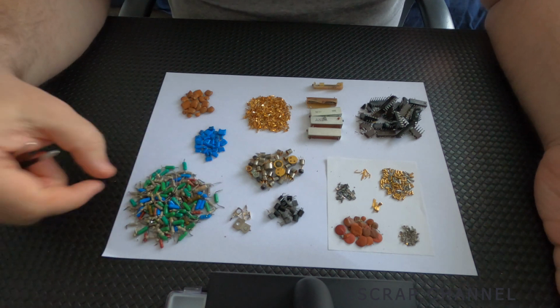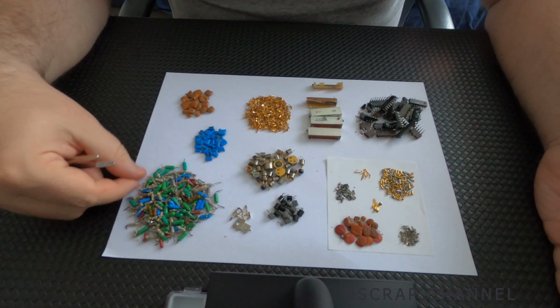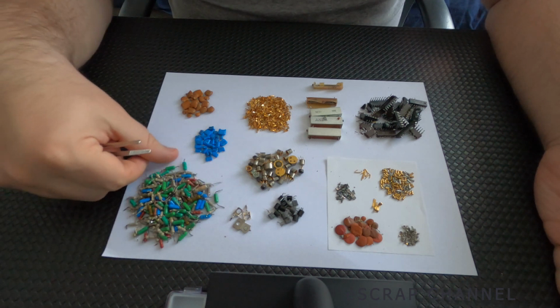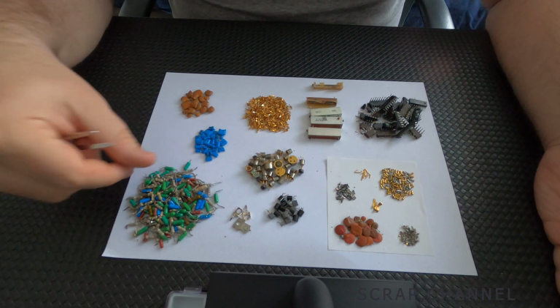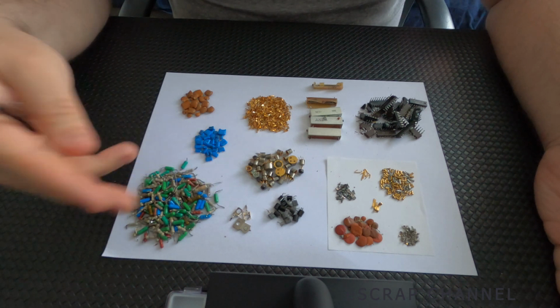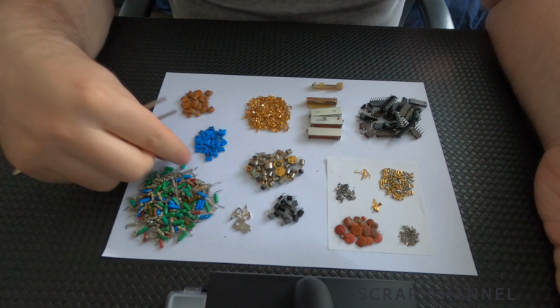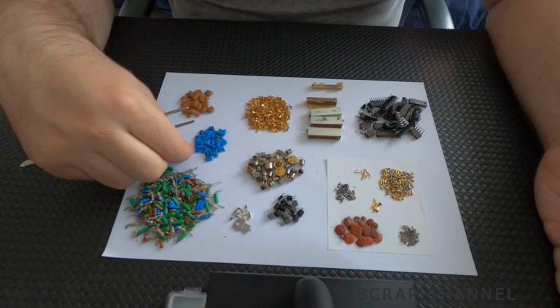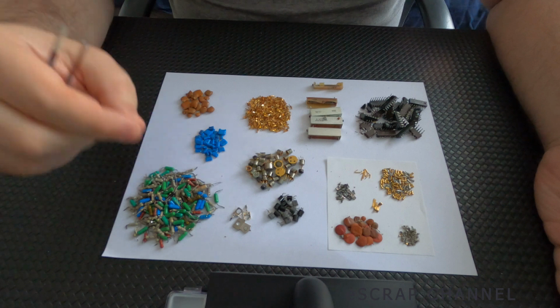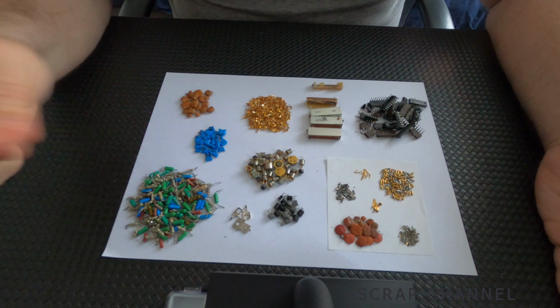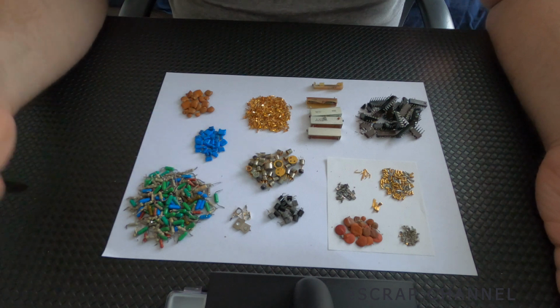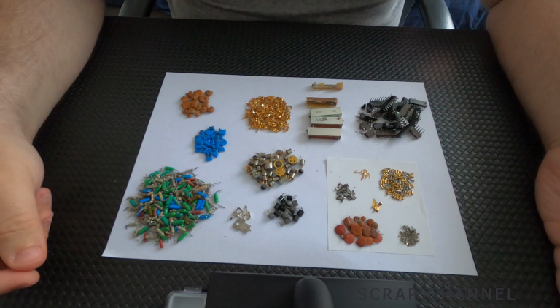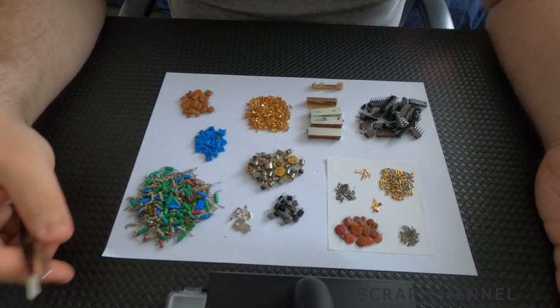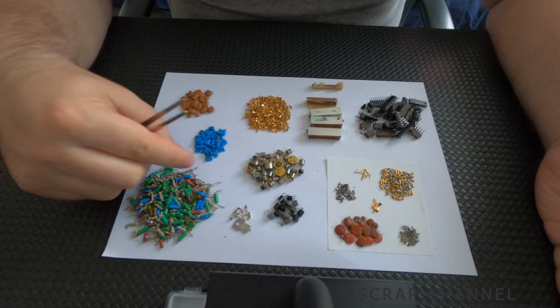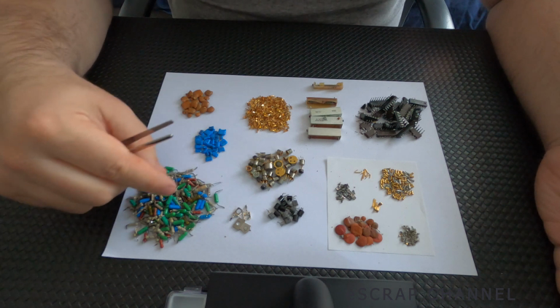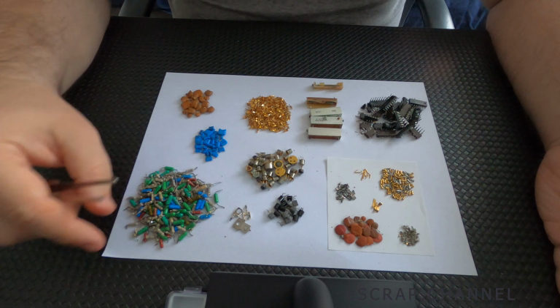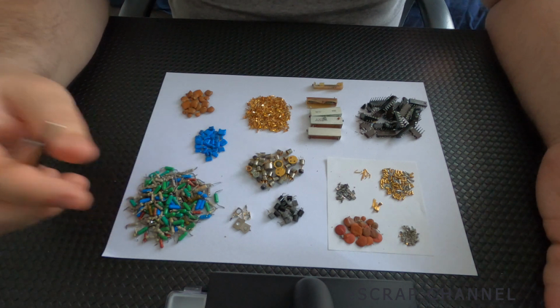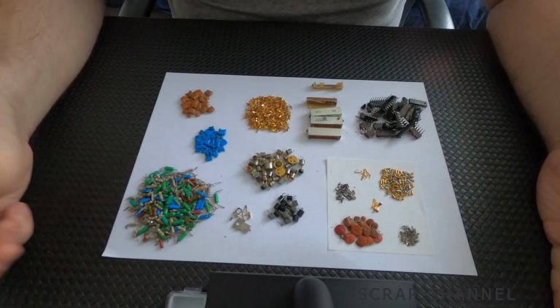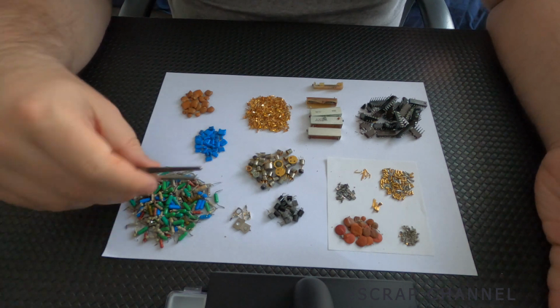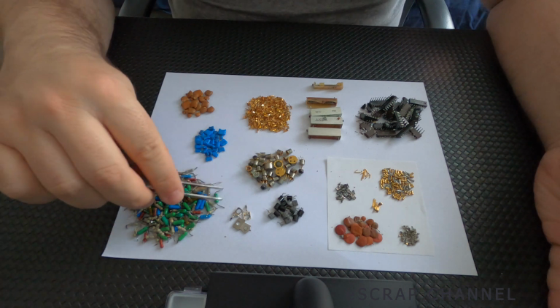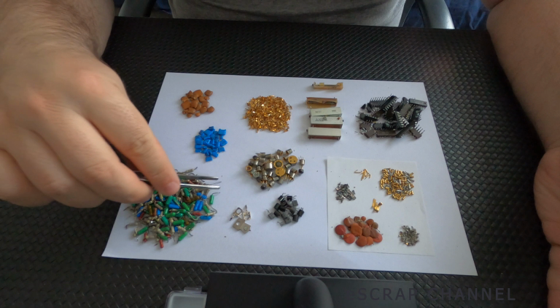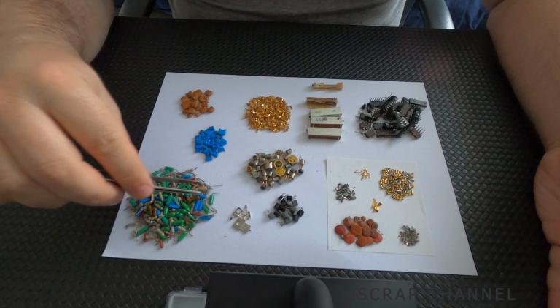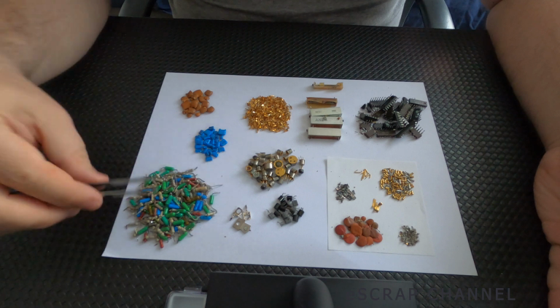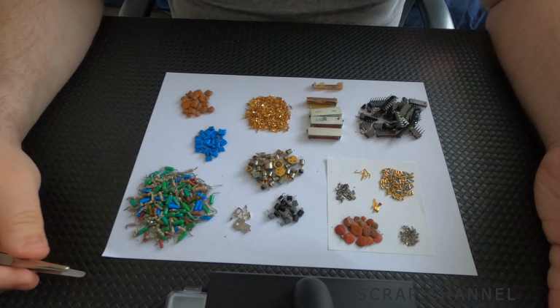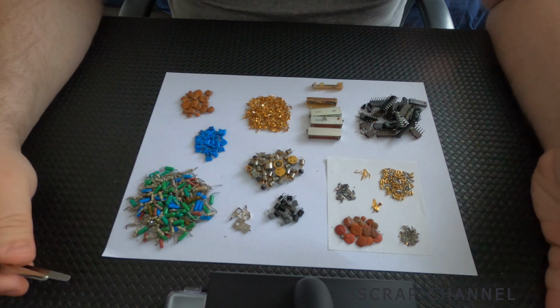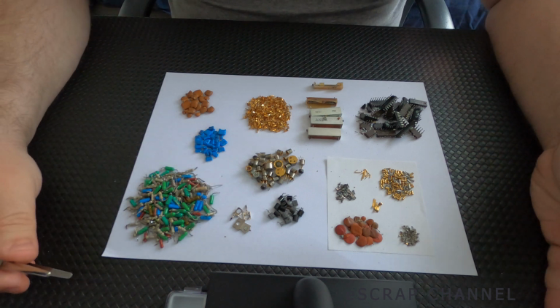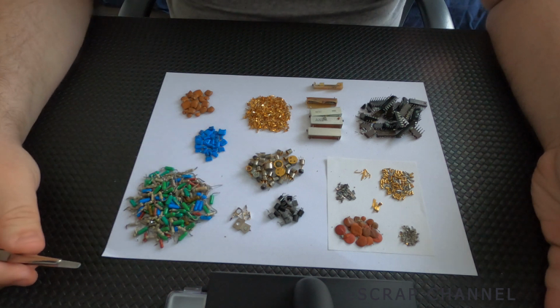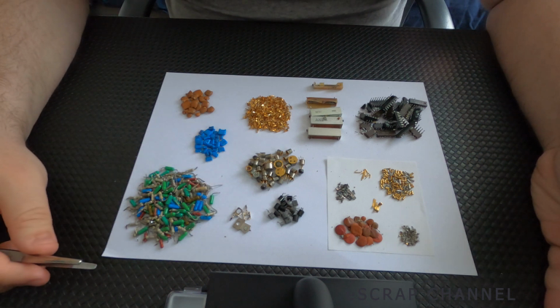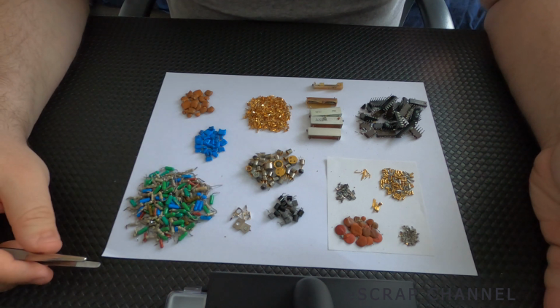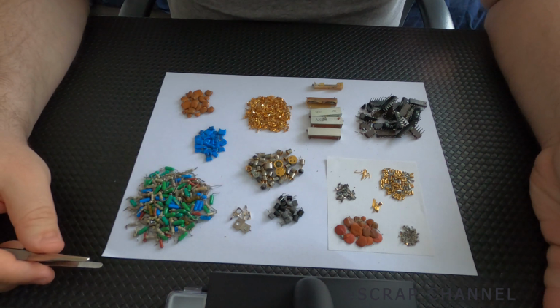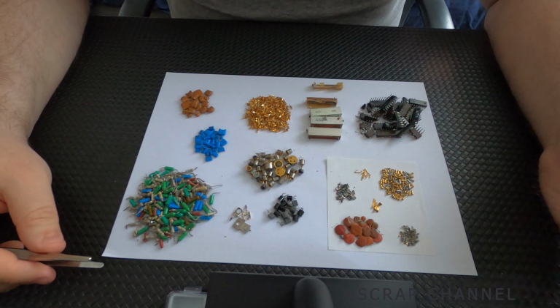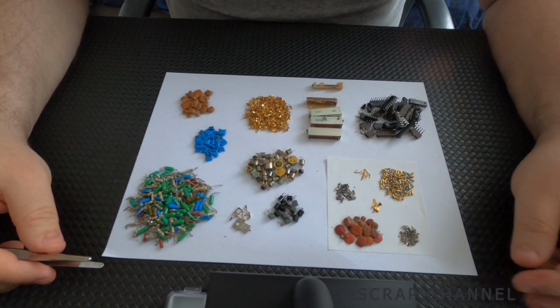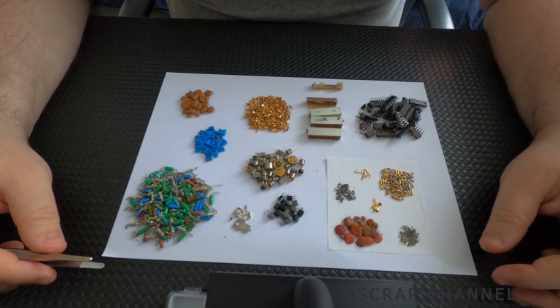These are mostly resistors. We have a little silver there, that's all. When I accumulate a big amount of elements like this, I process them and I usually recover some small amount of silver.